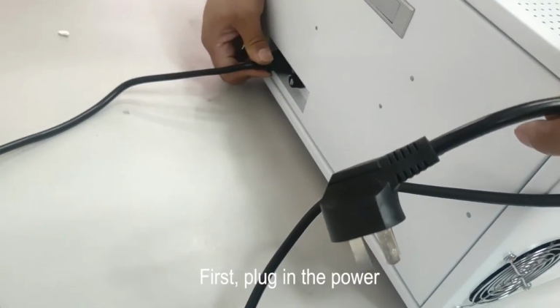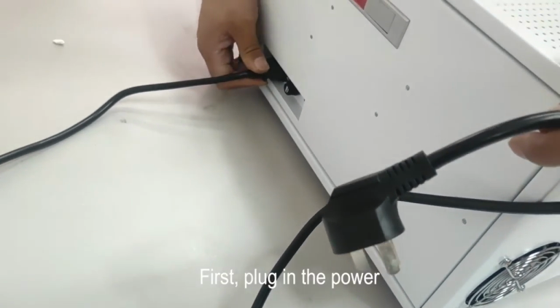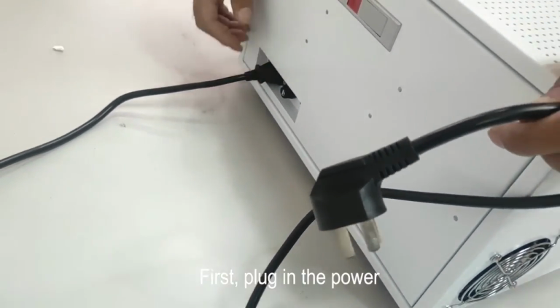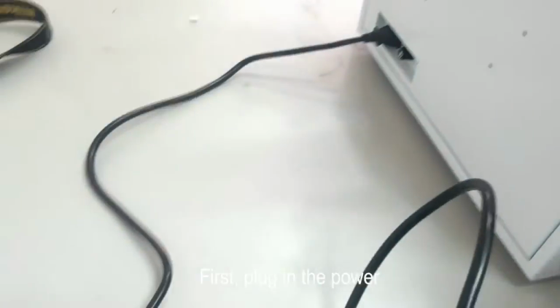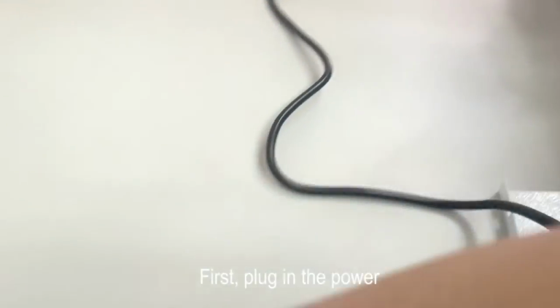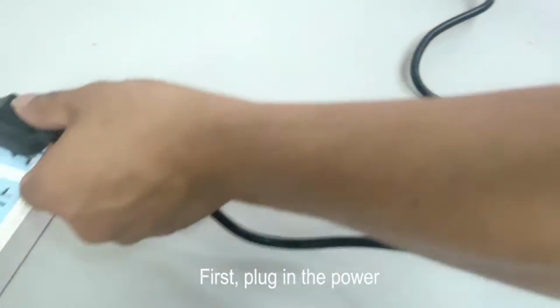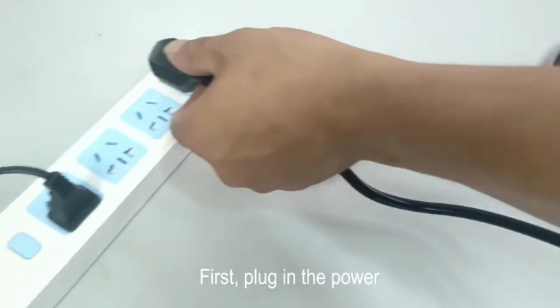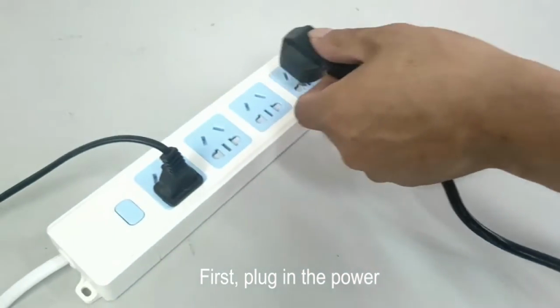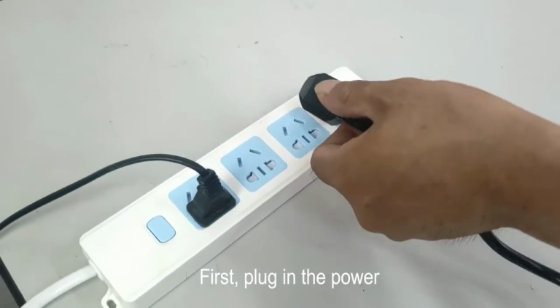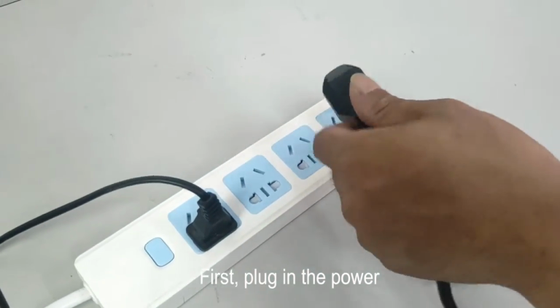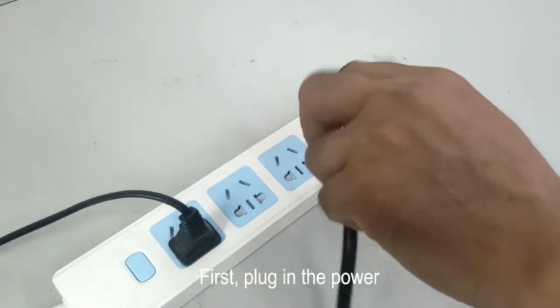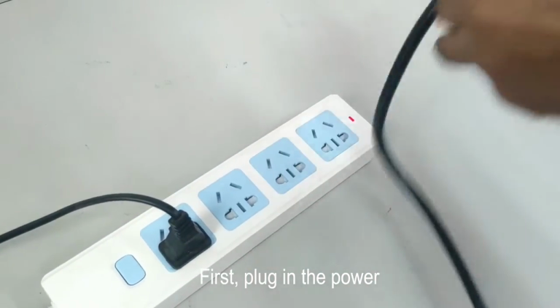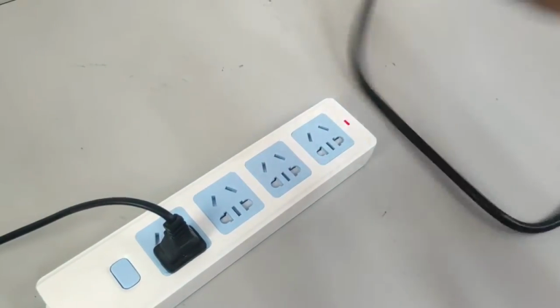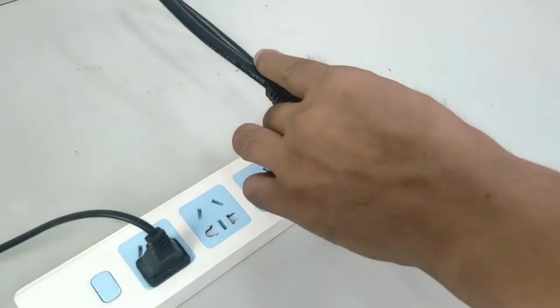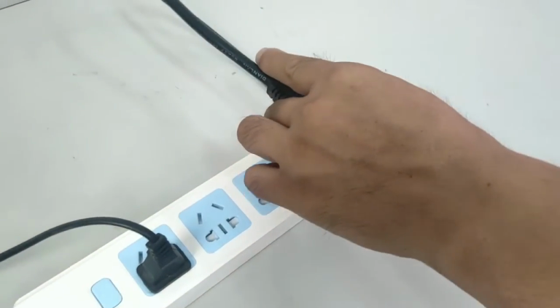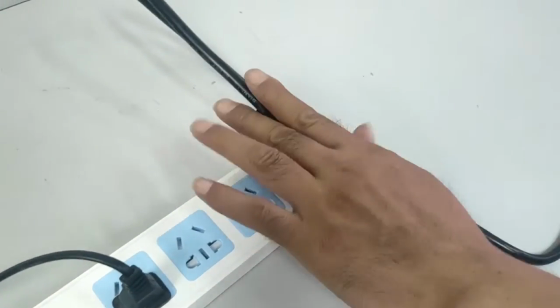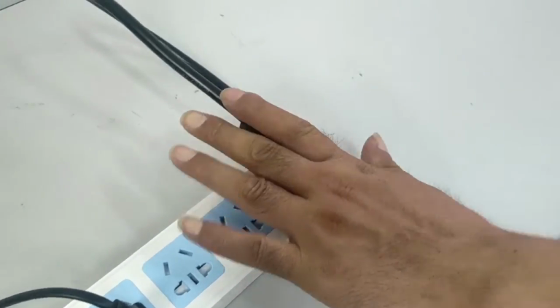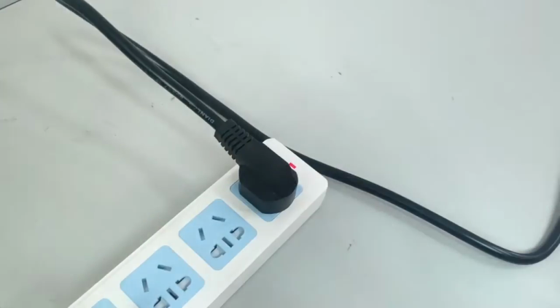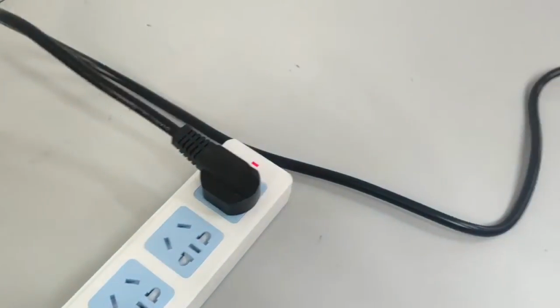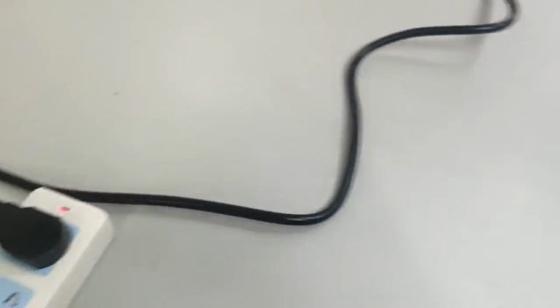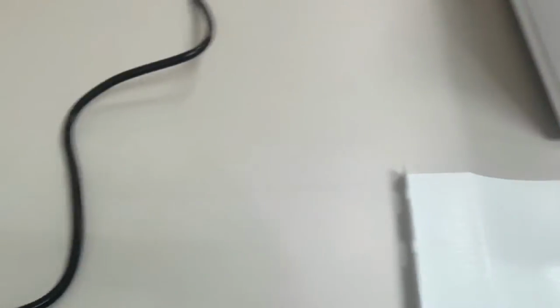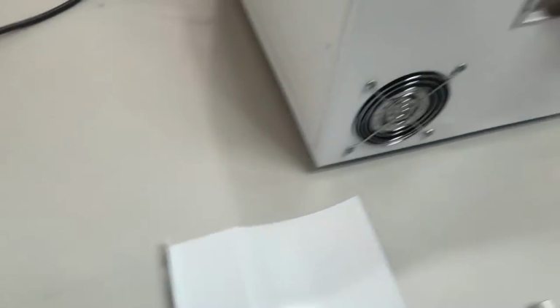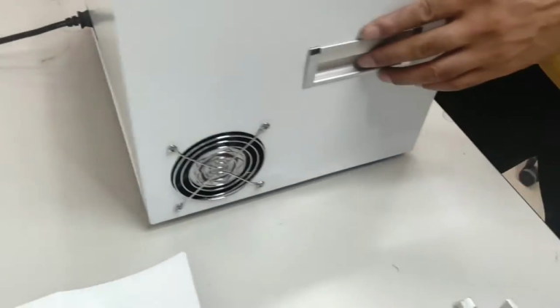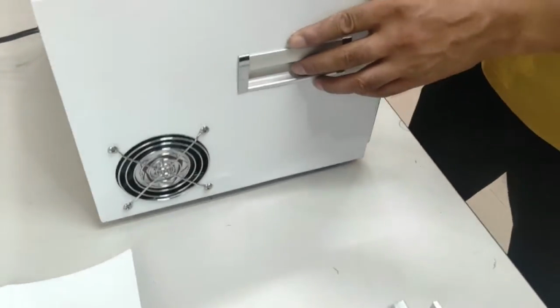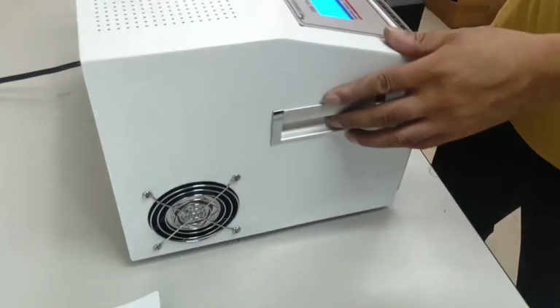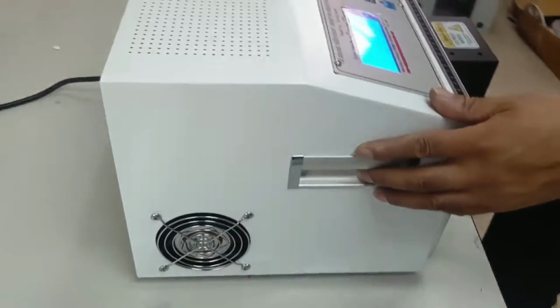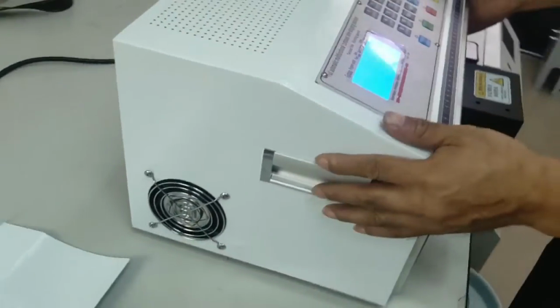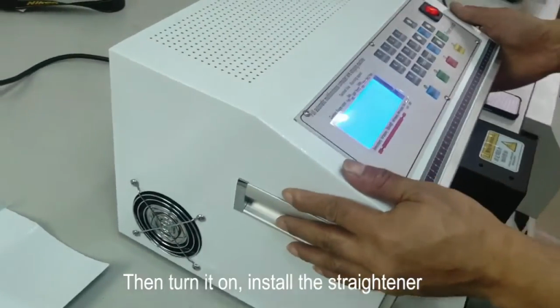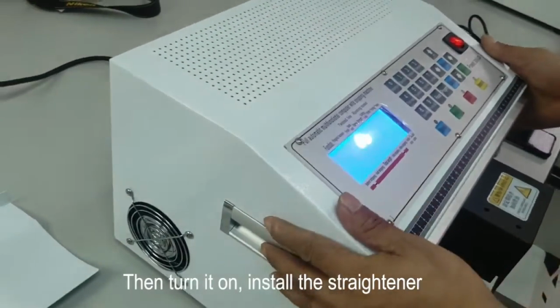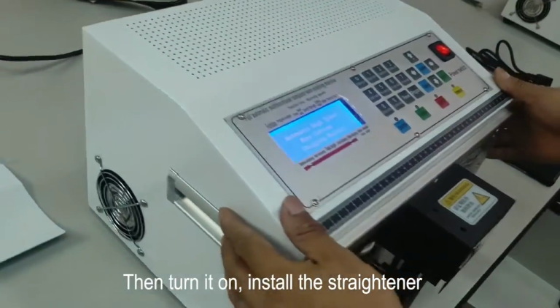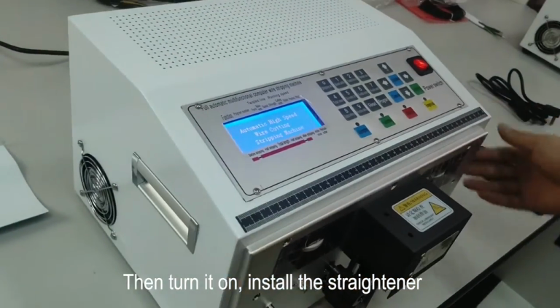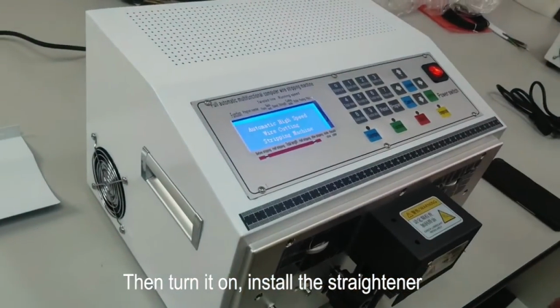First, plug in the power. Then turn it on.